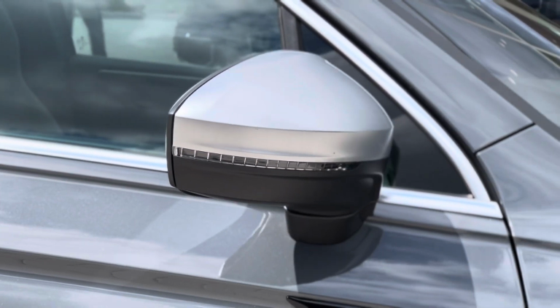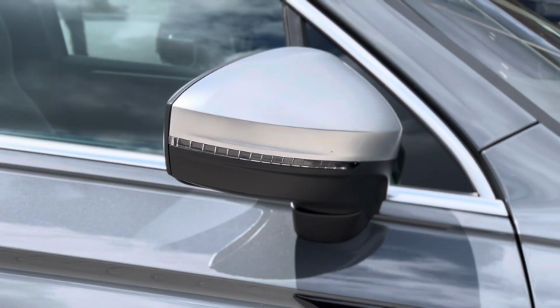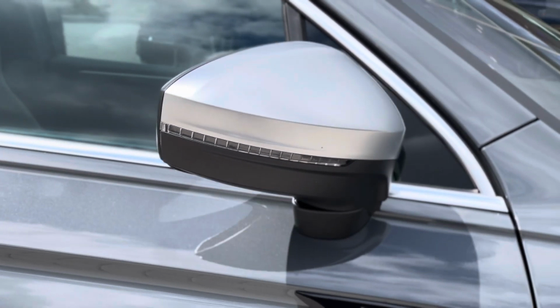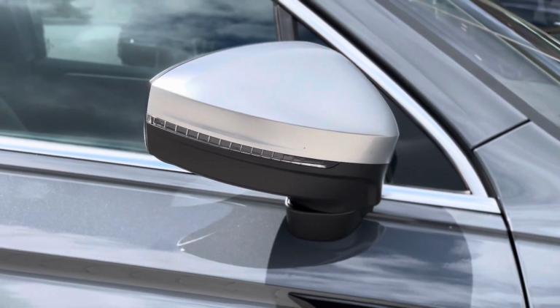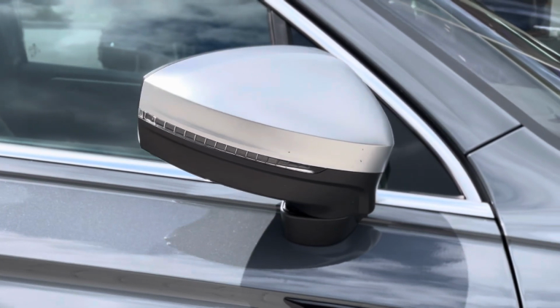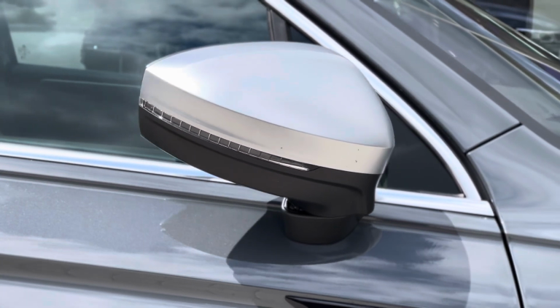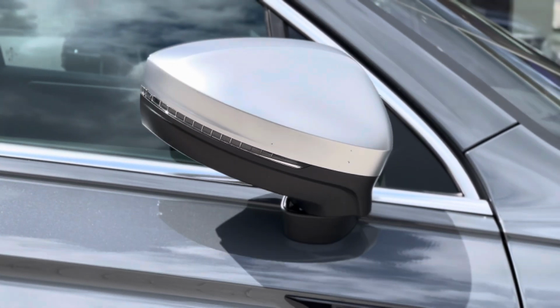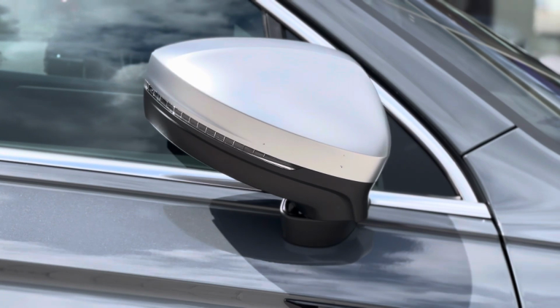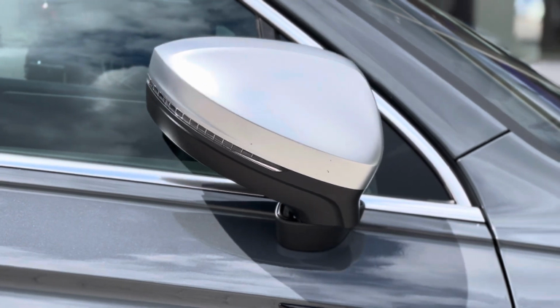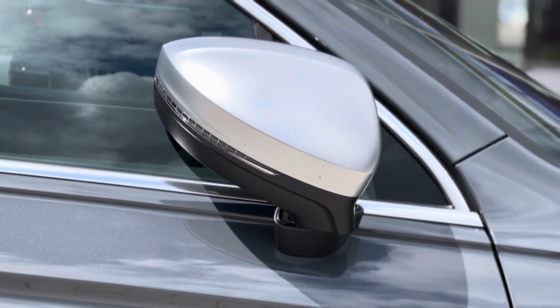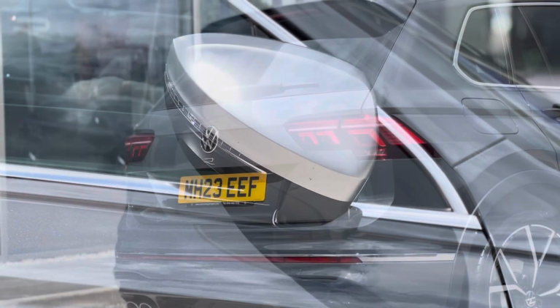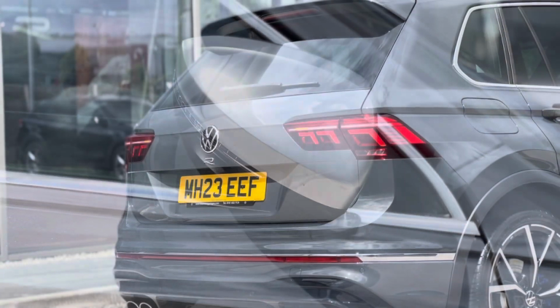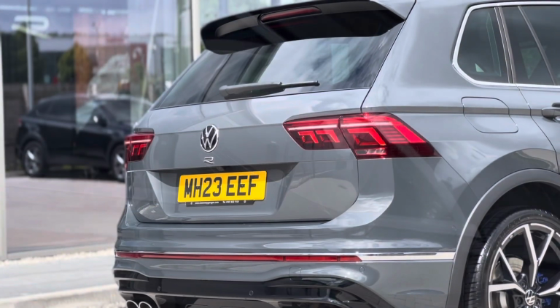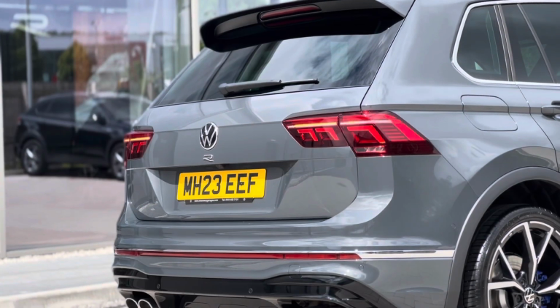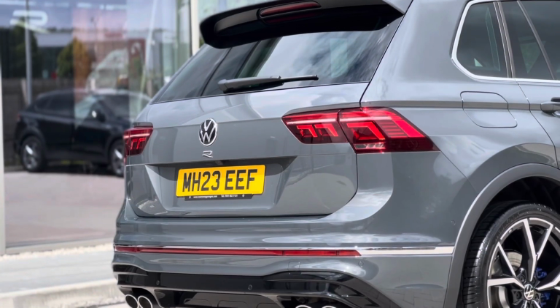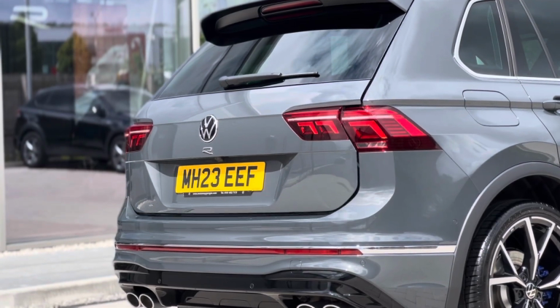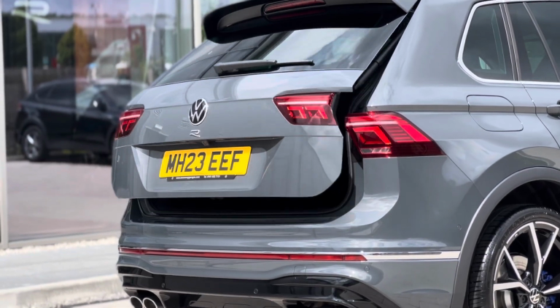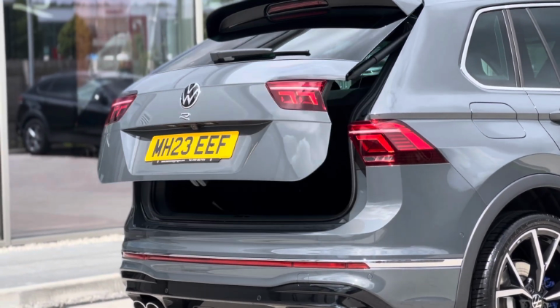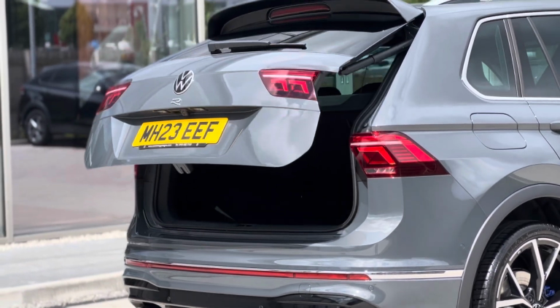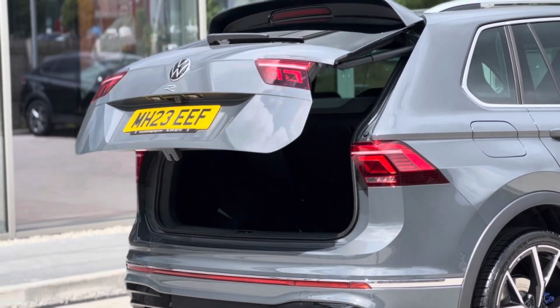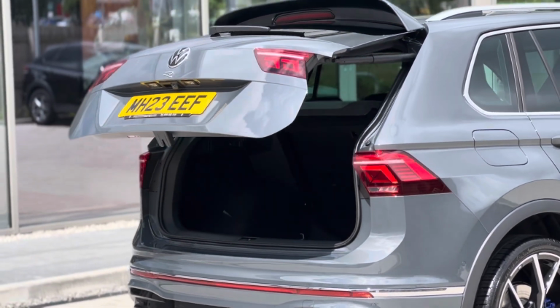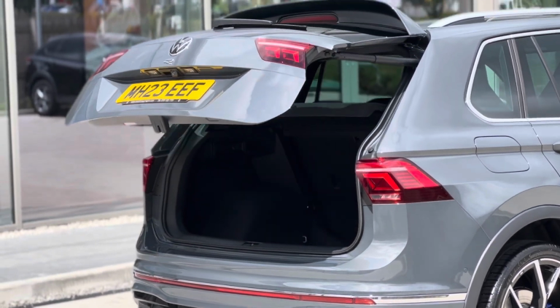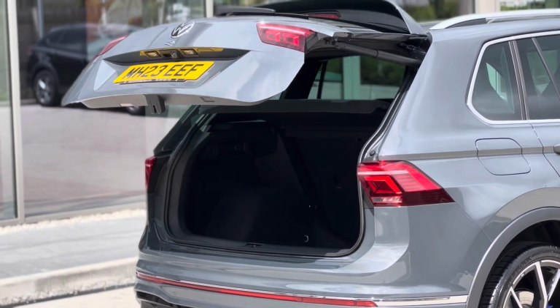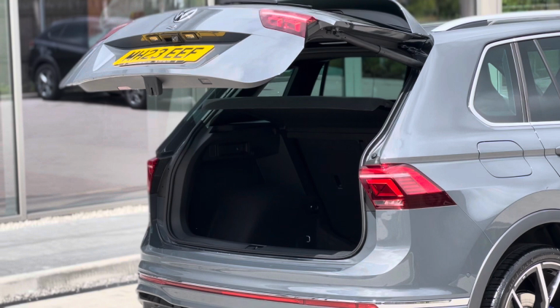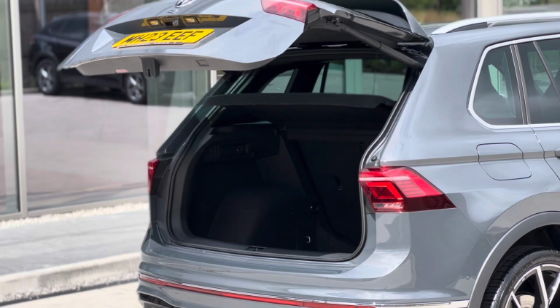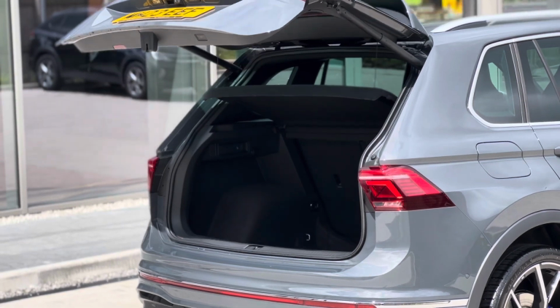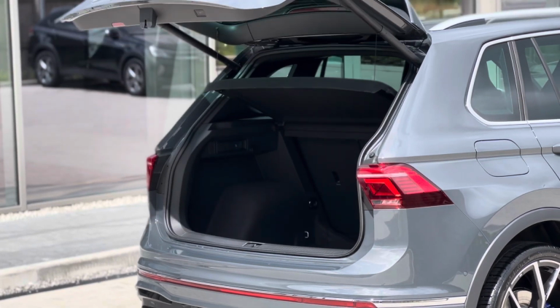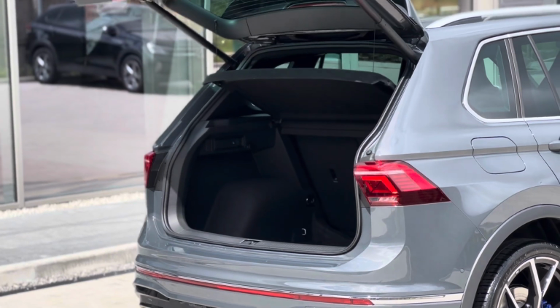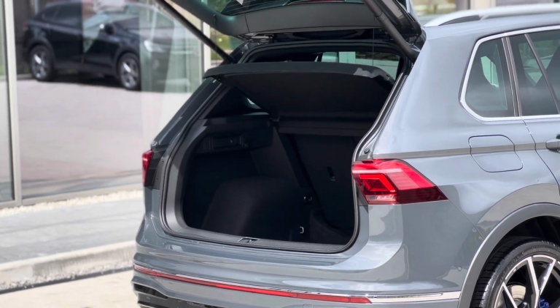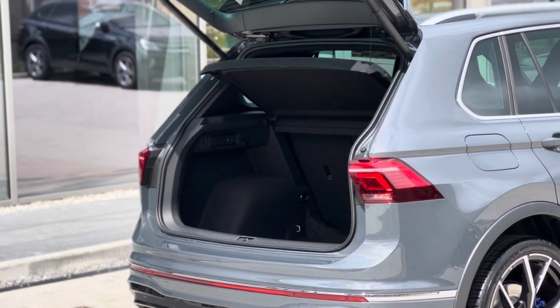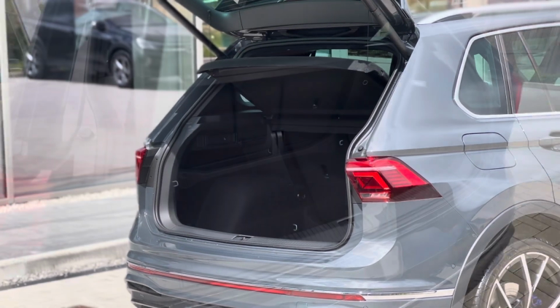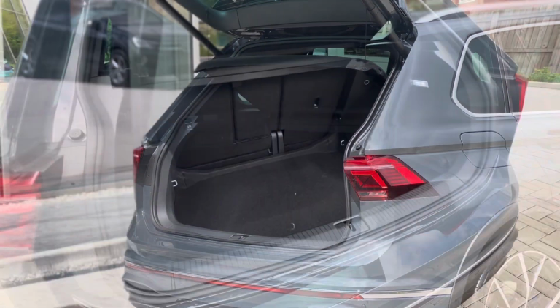Power folding door mirrors which do fold in when locked to provide safety for the vehicle. You also get access to an electric tailgate, which is a fantastic addition if you've got your hands full — you can simply hold the button on the key and the boot will open.